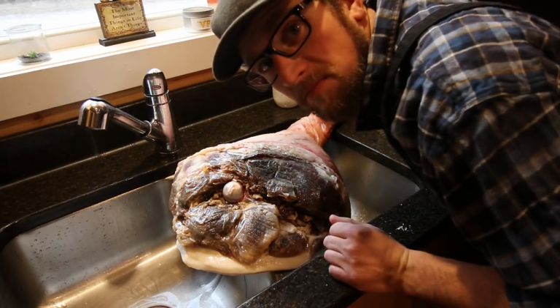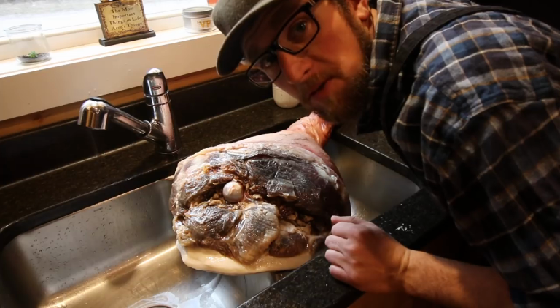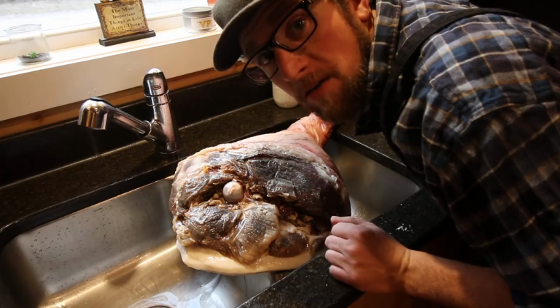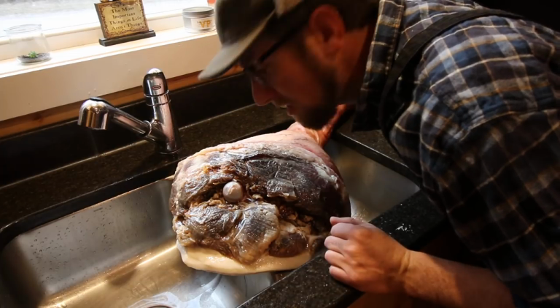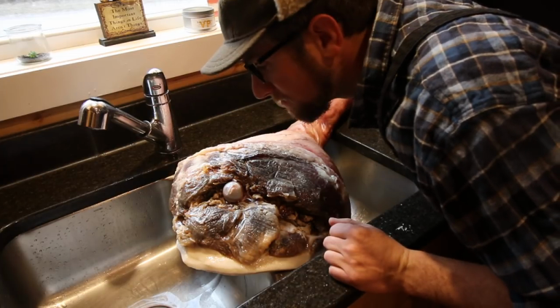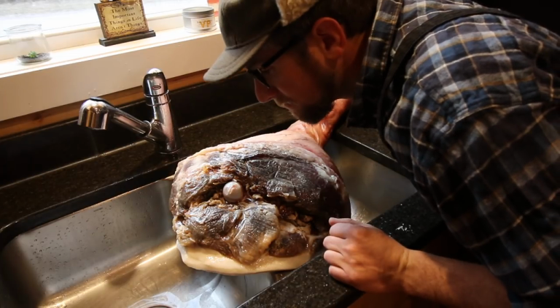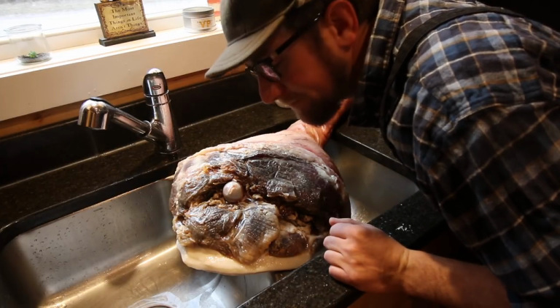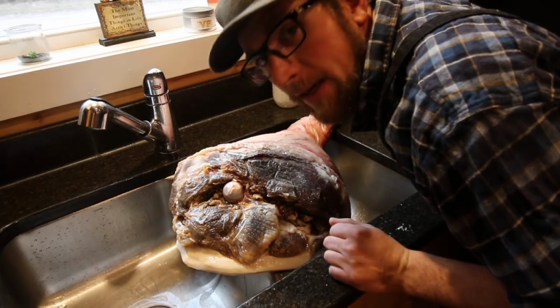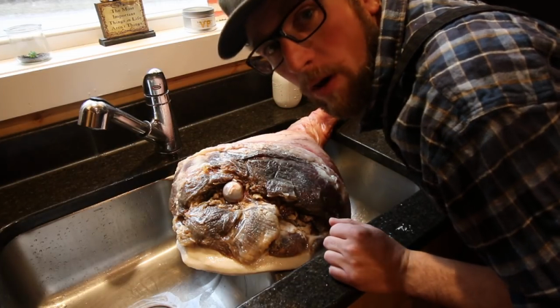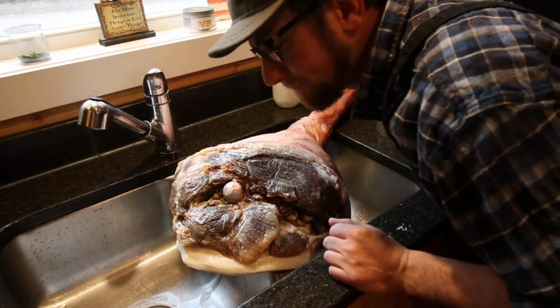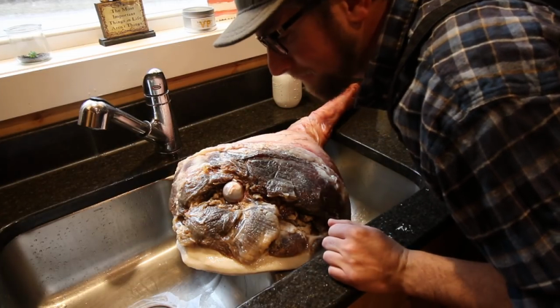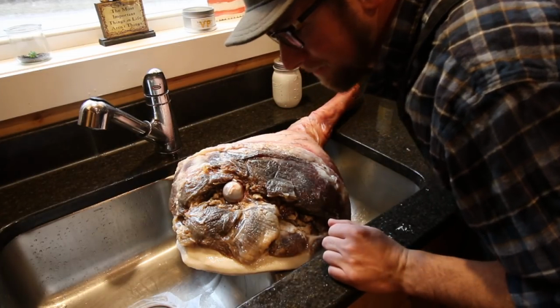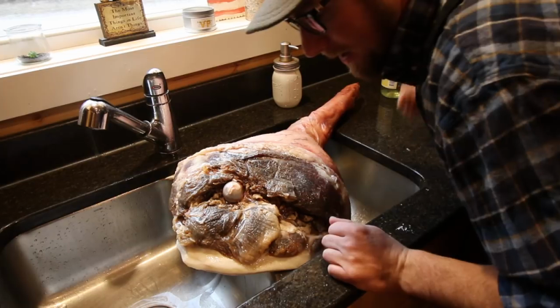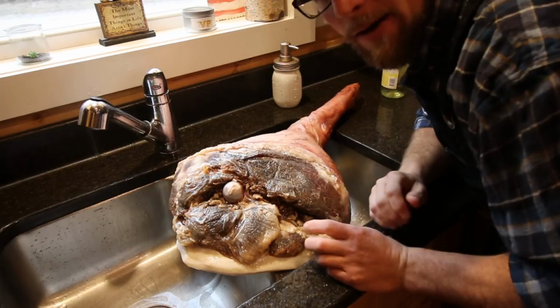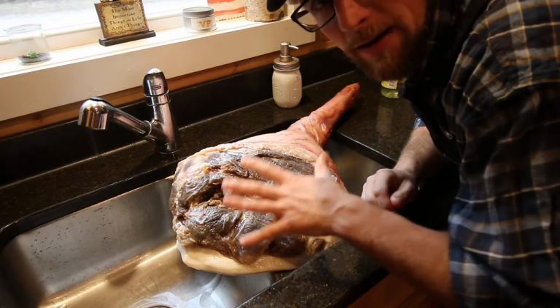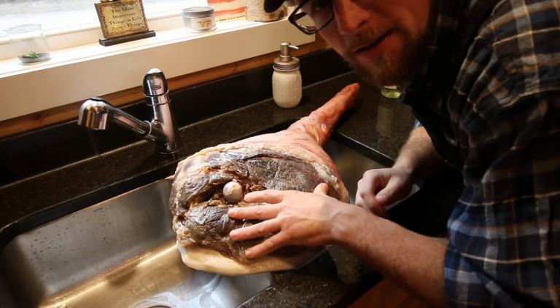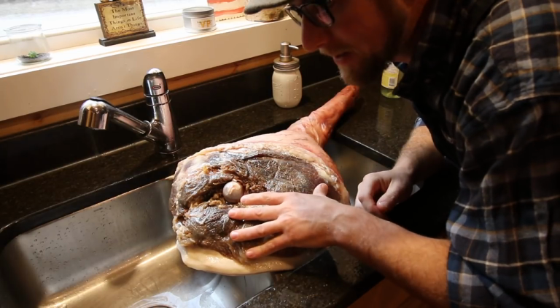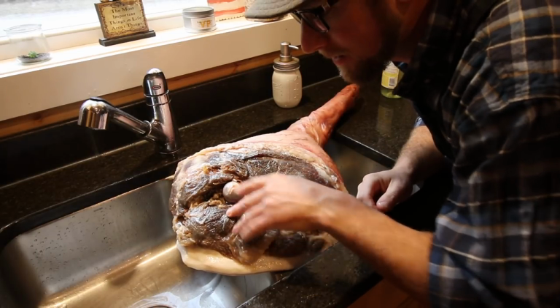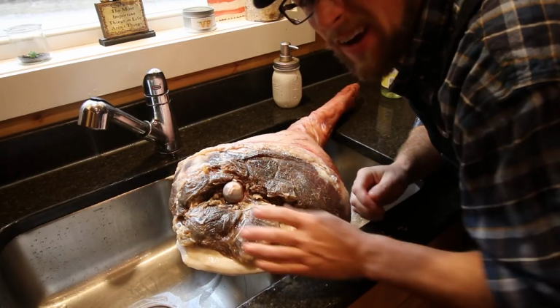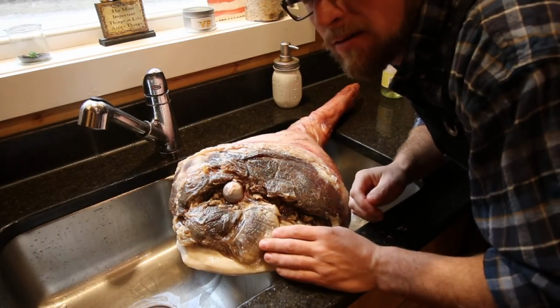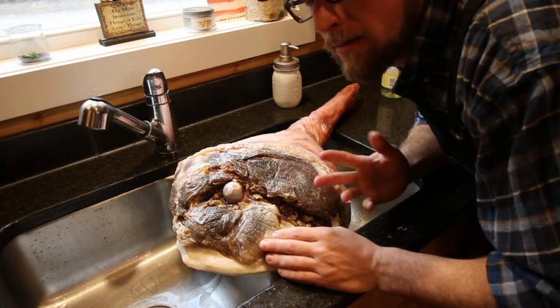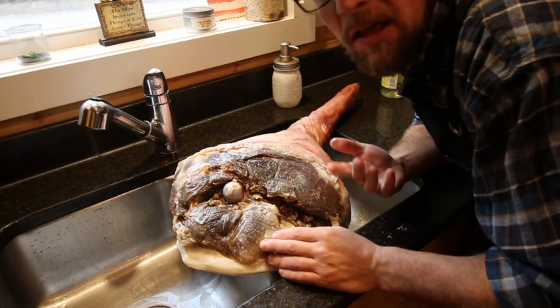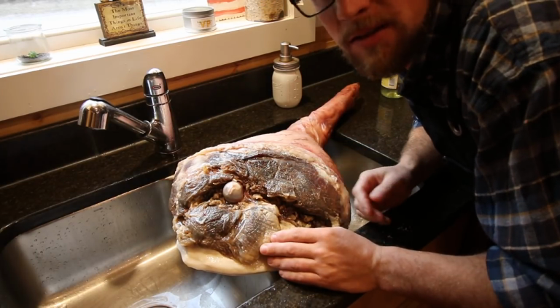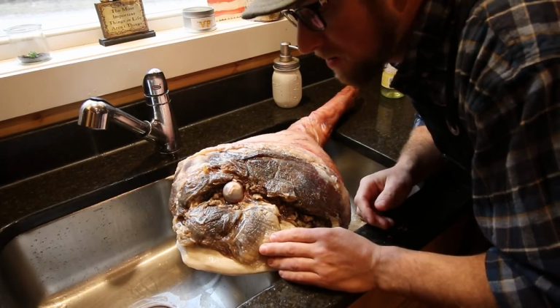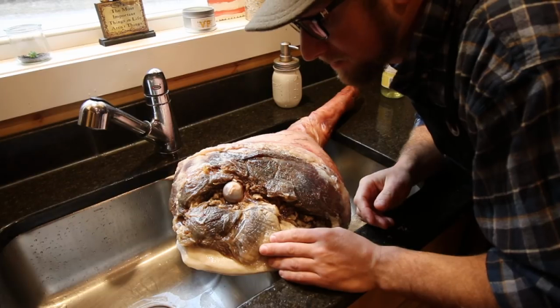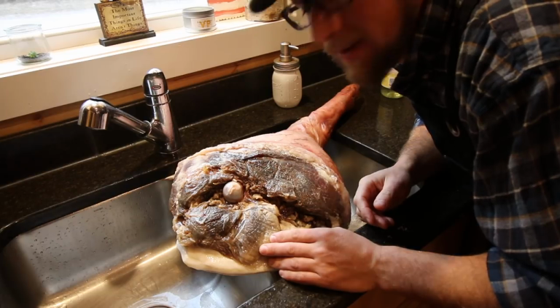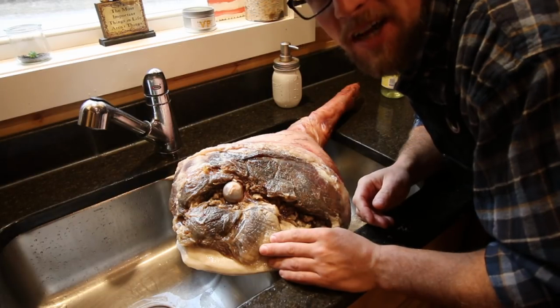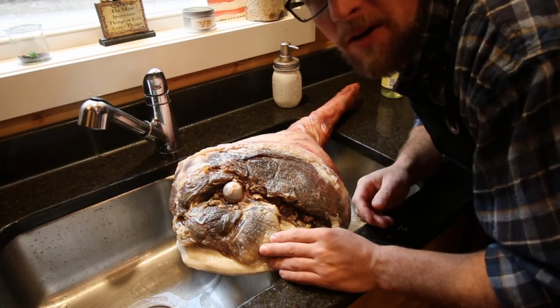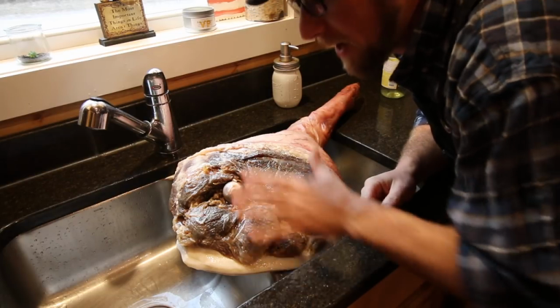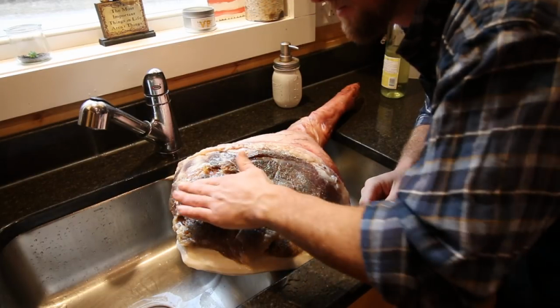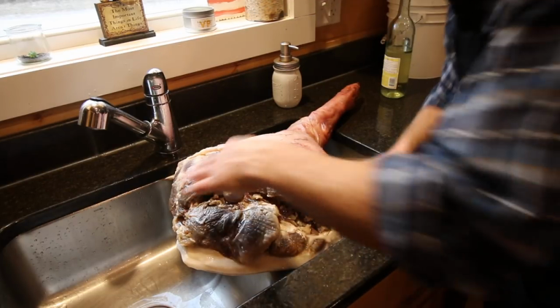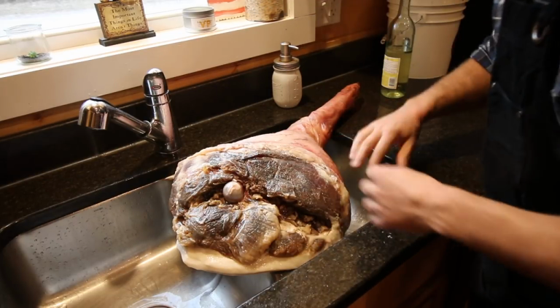That smells pretty darn good — meat and wine. I can't wait till this cope is cured. We've got another 11 months to go, but it's going to be worth the wait. Delicious.